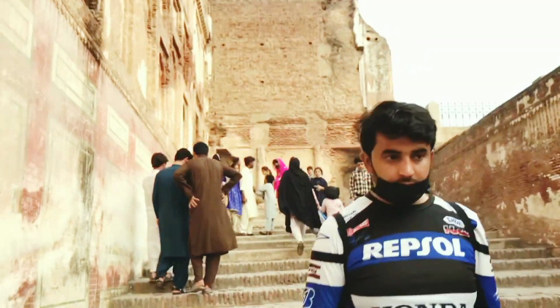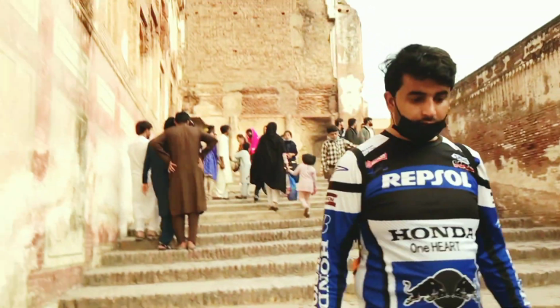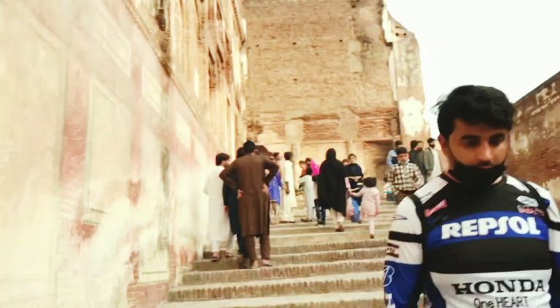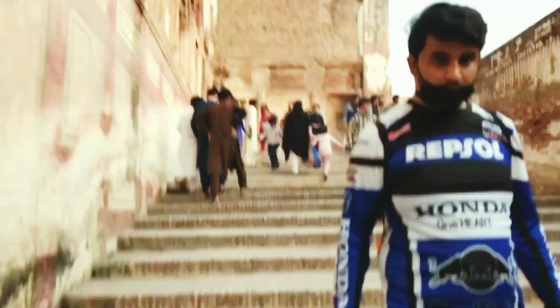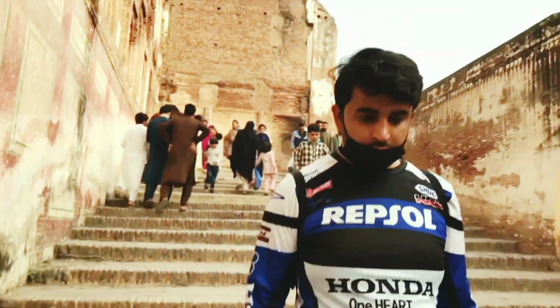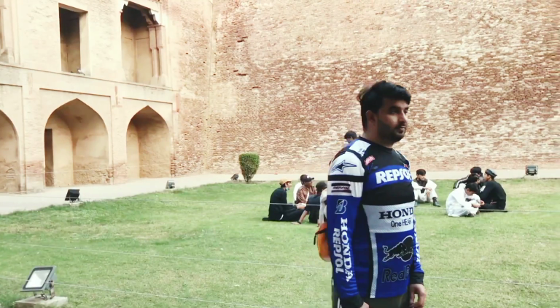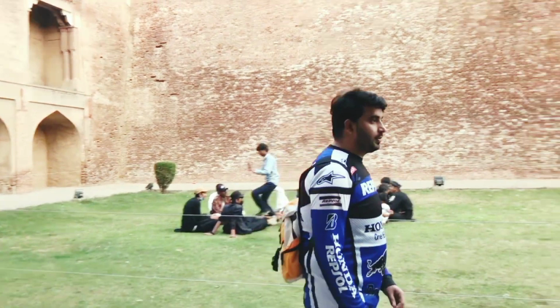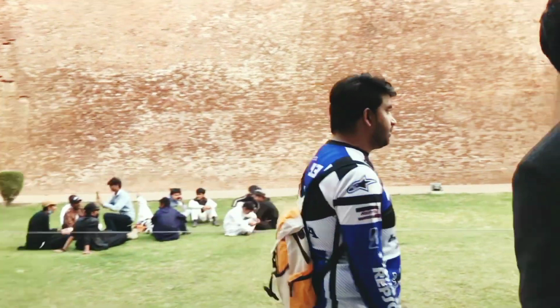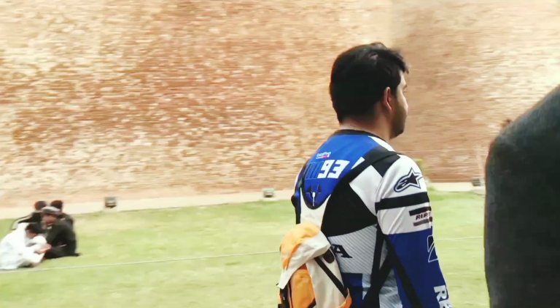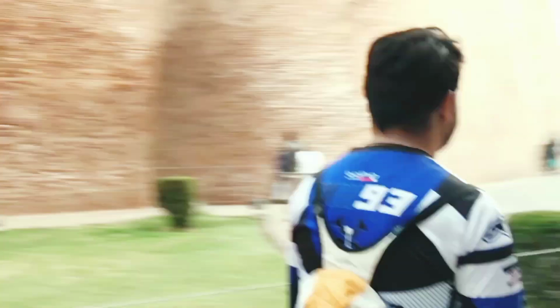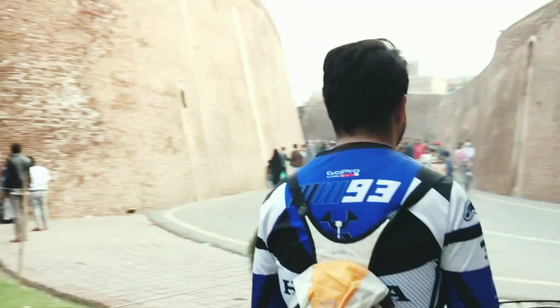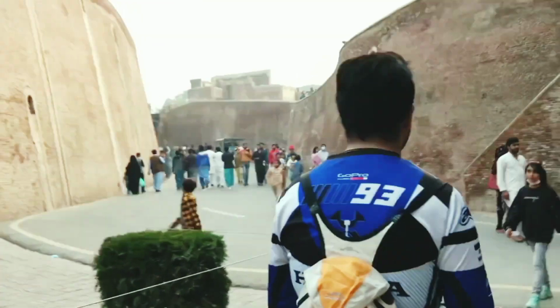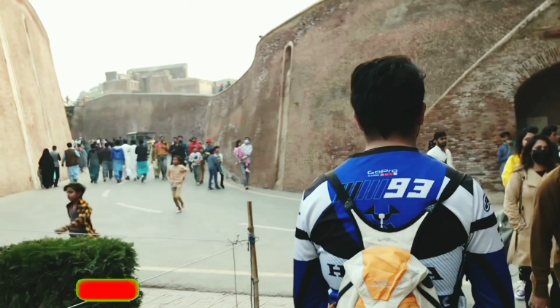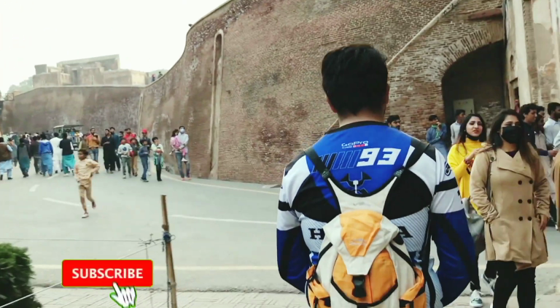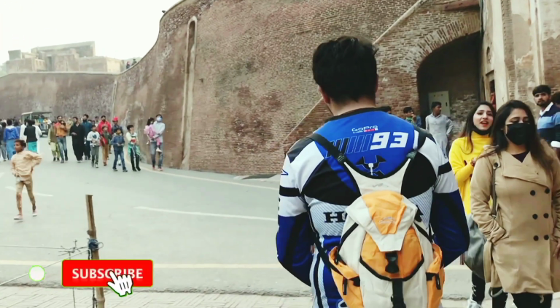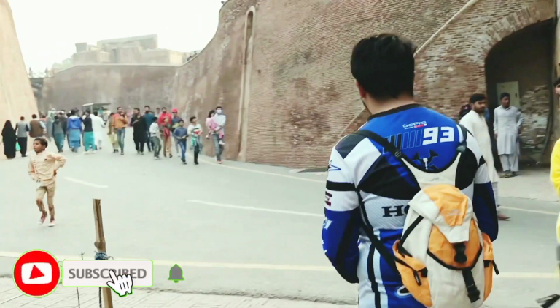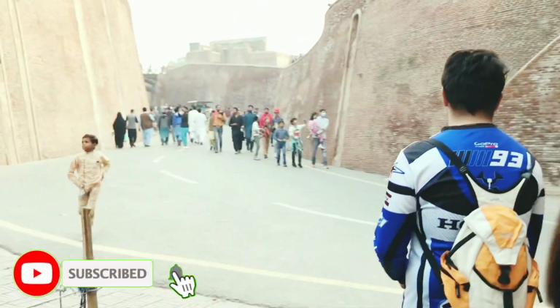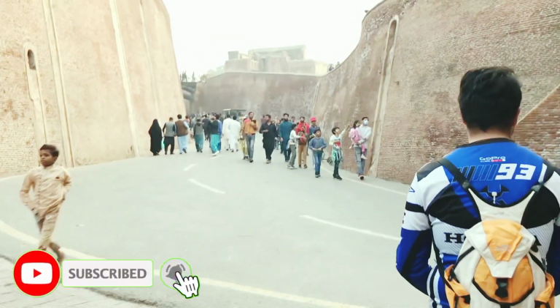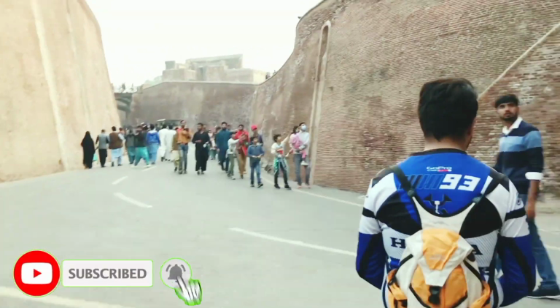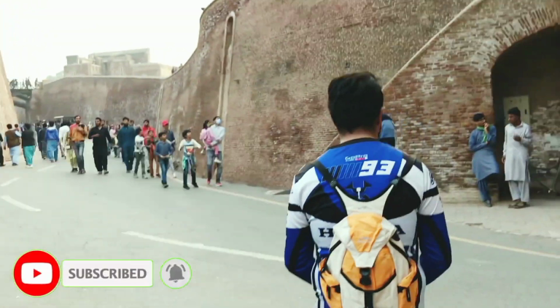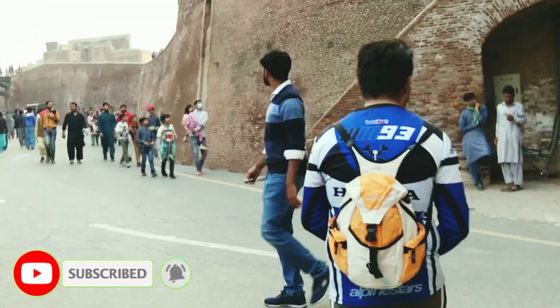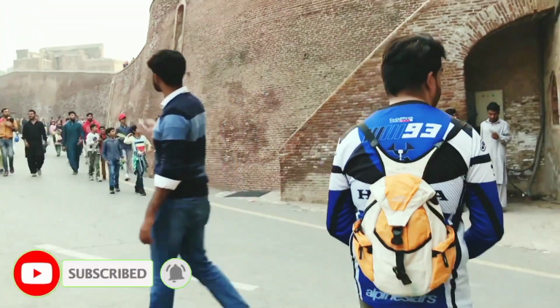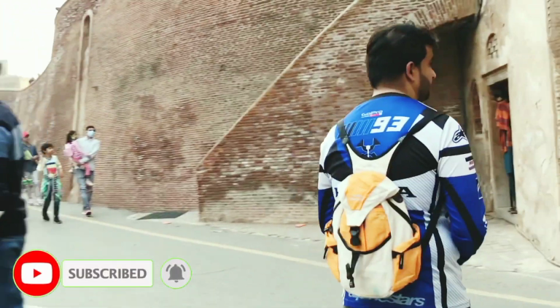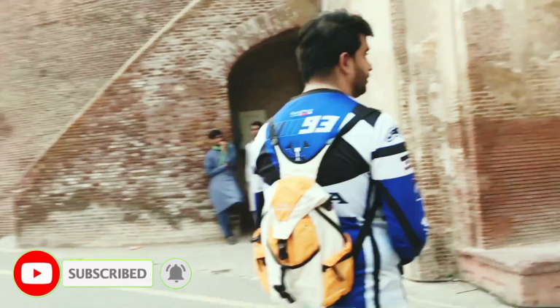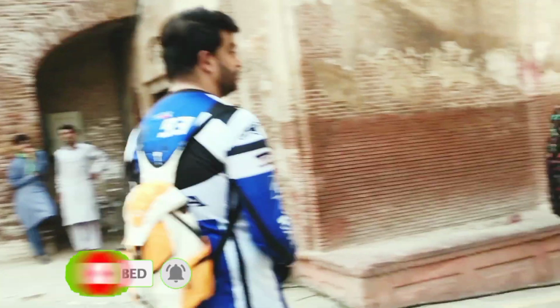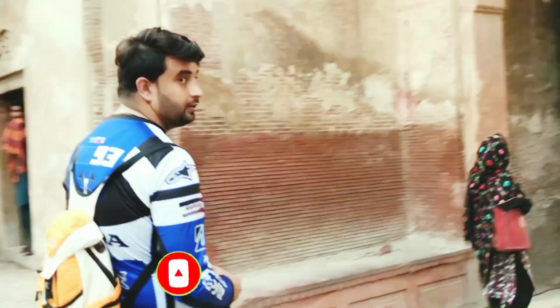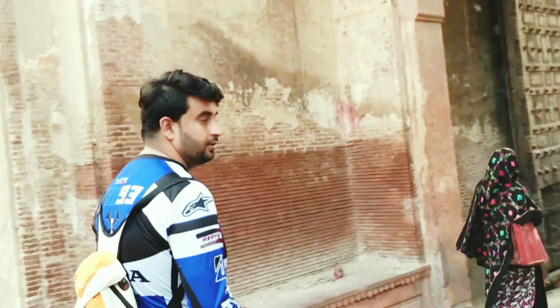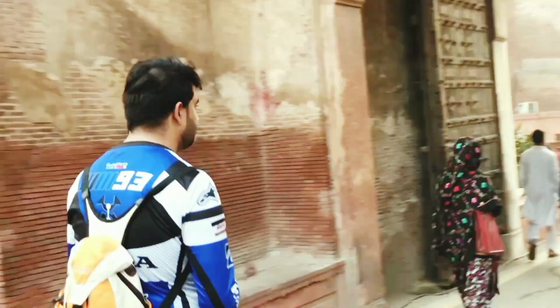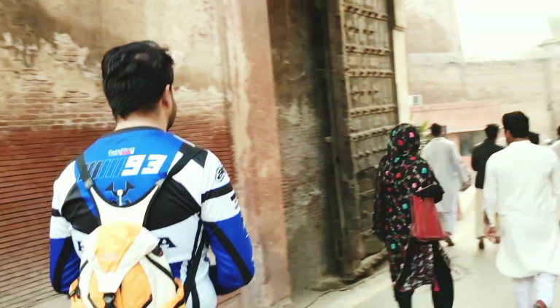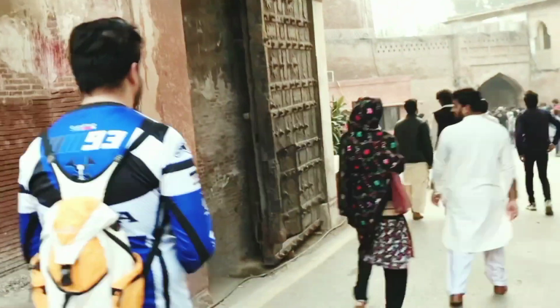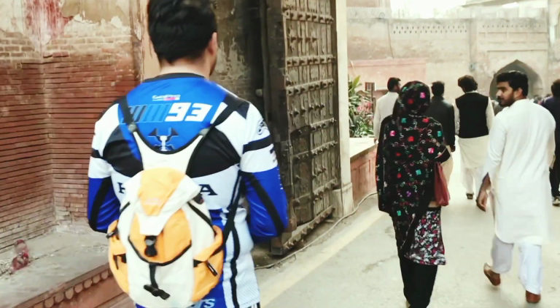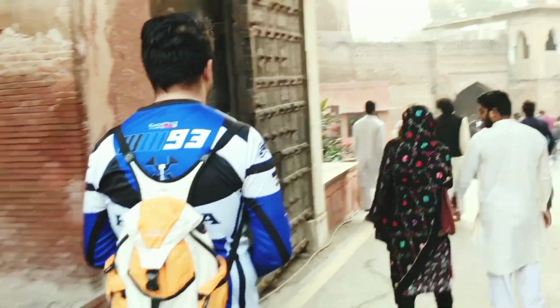I have a short time now so I need to head back home. I hope you liked this Royal Fort vlog from Lahore. Keep supporting us on our YouTube channel, Rosisman Vlog — thank you and salamat for watching.